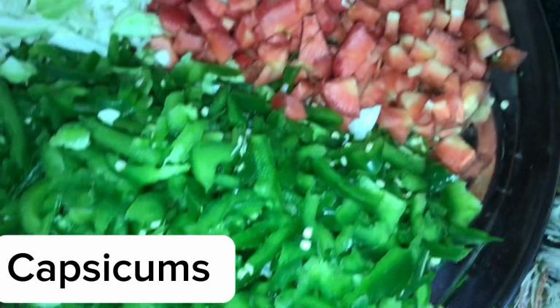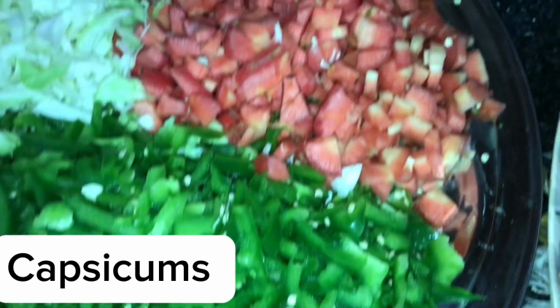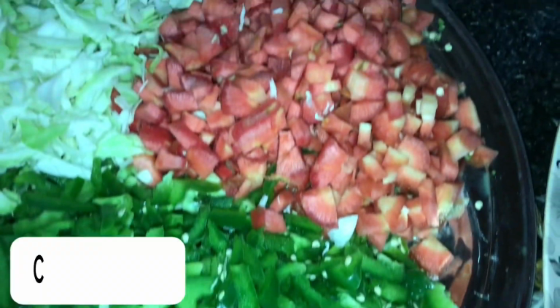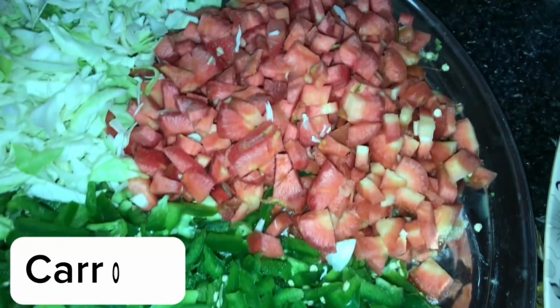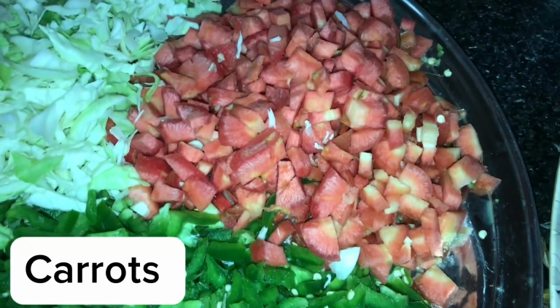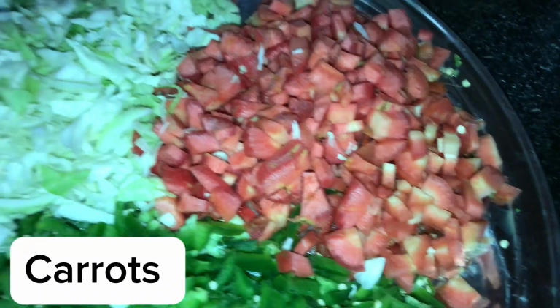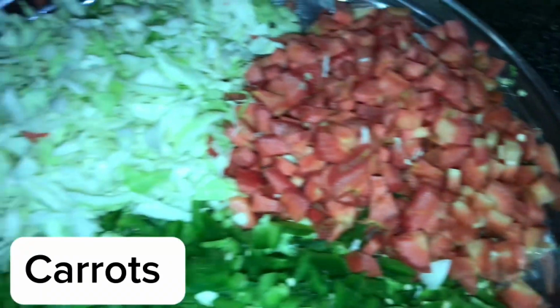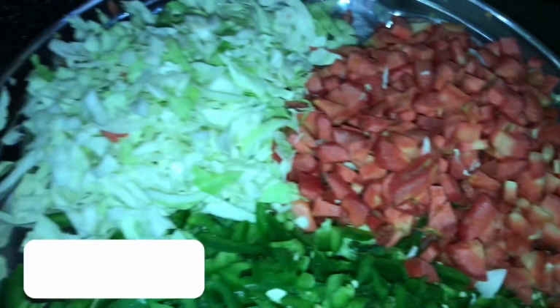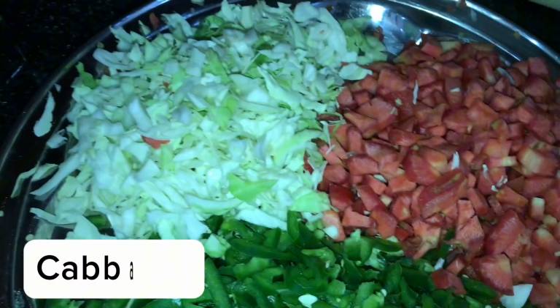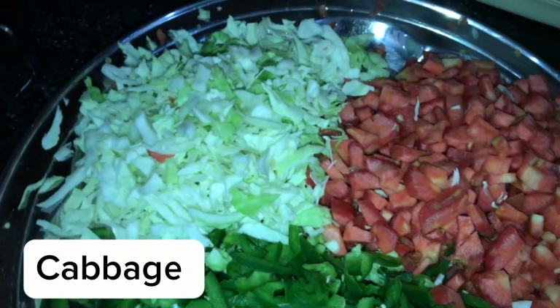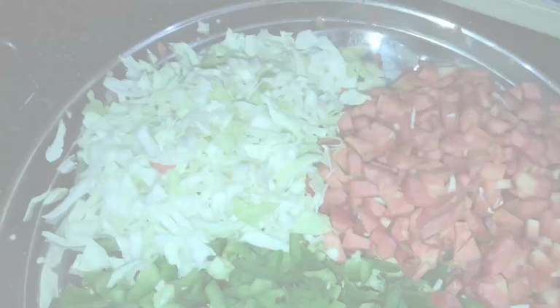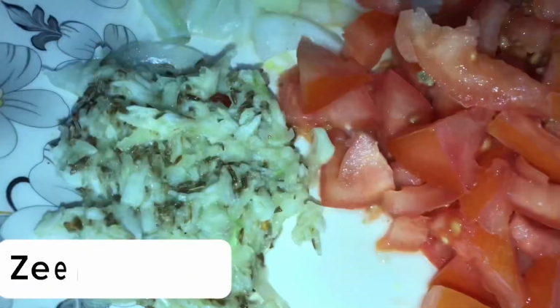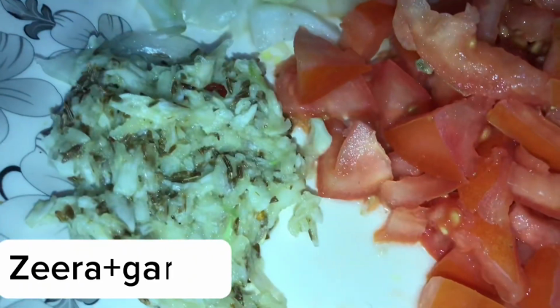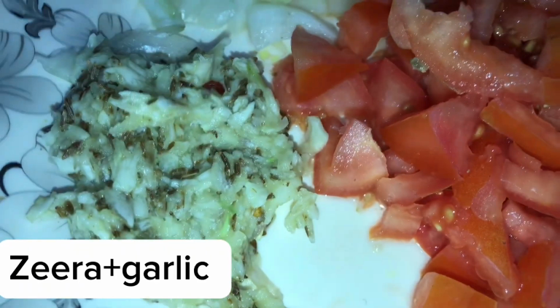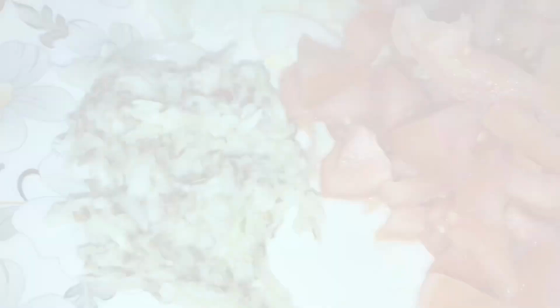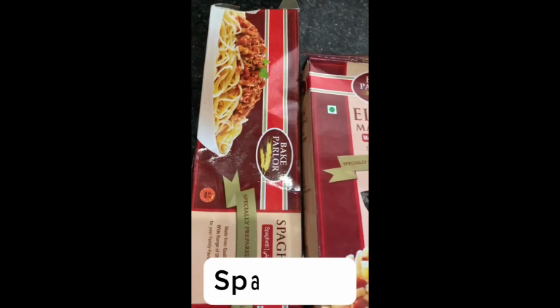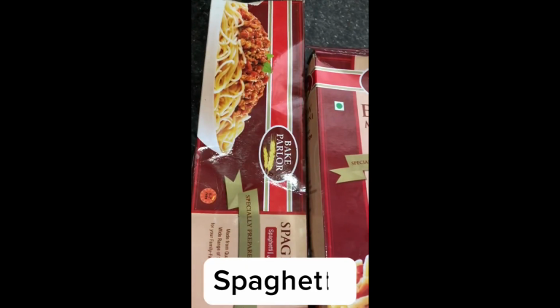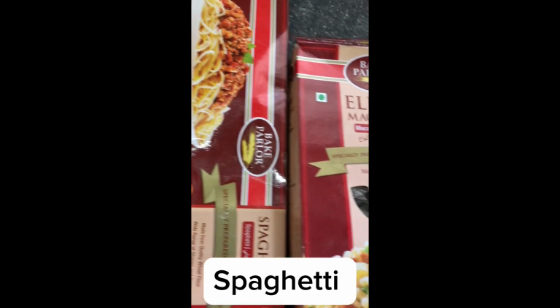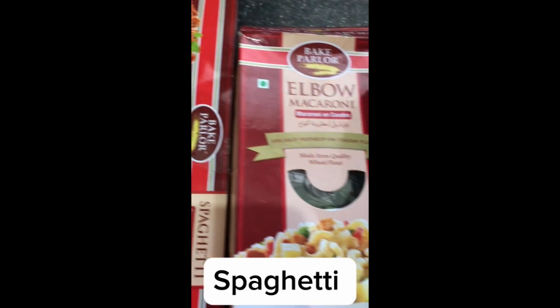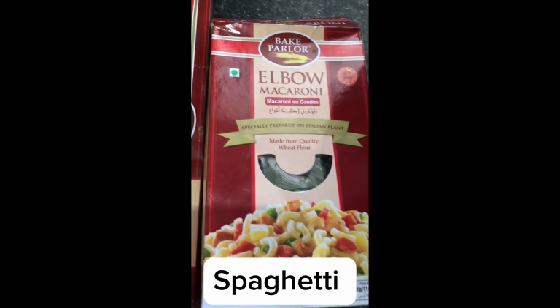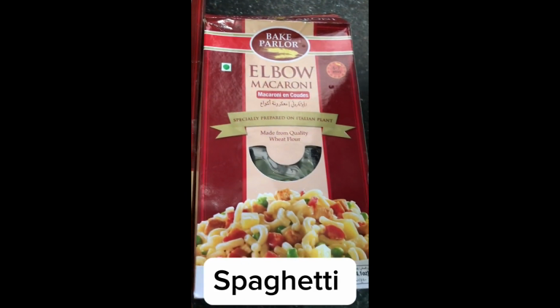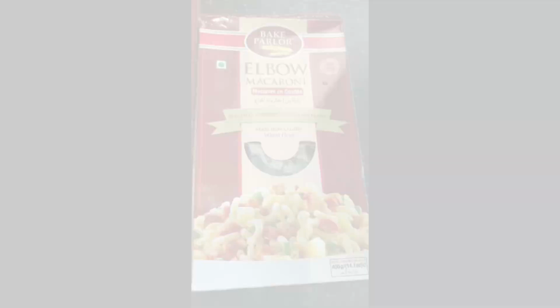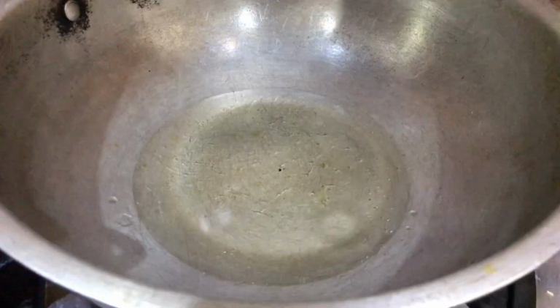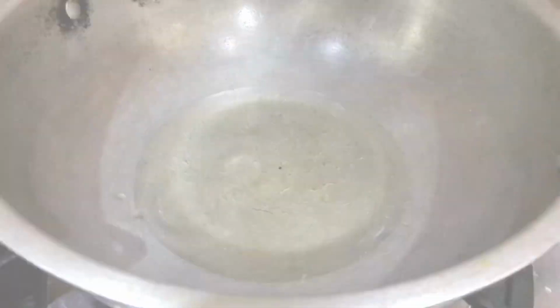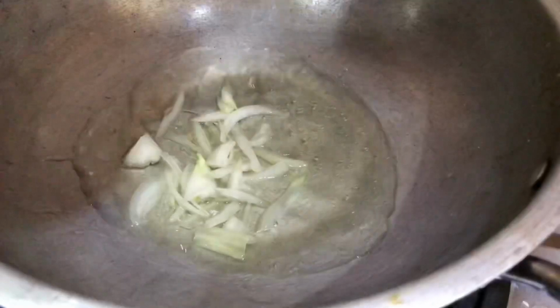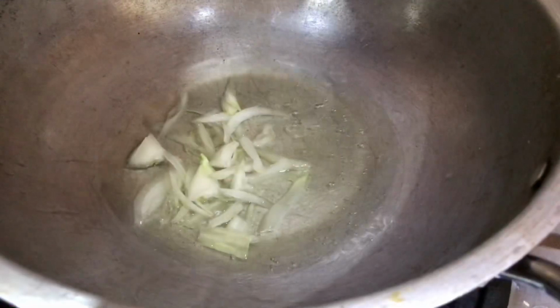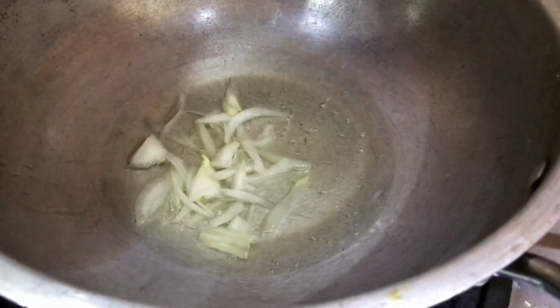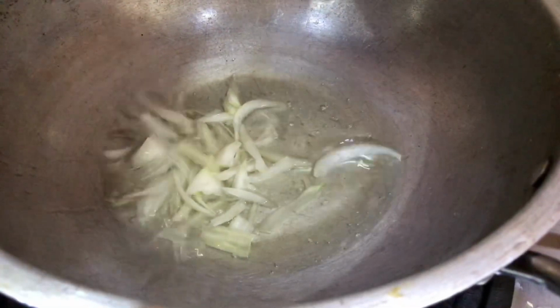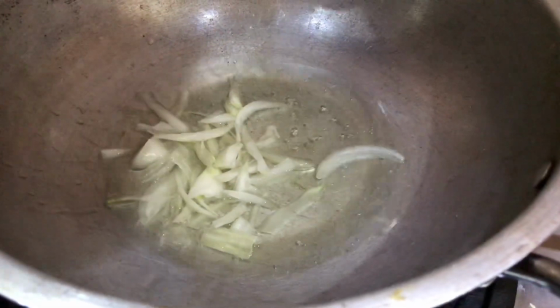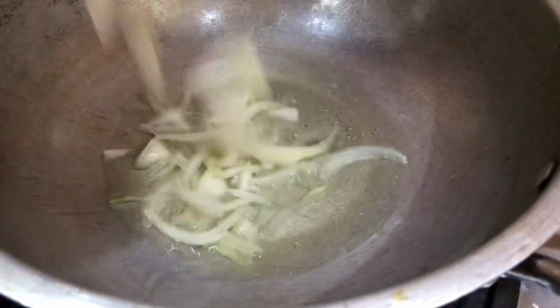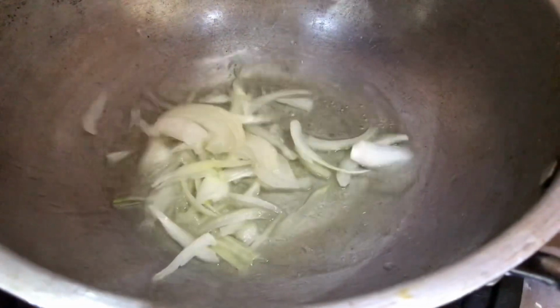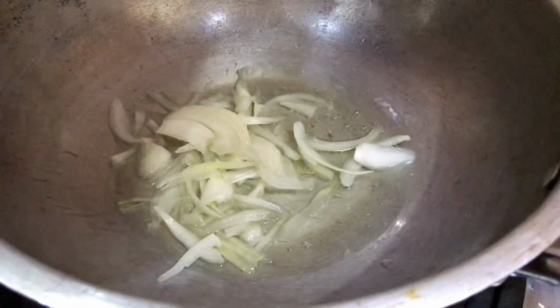Capsicum, carrots, cabbage, ziti with garlic, spaghetti, egg, onion, and oil.